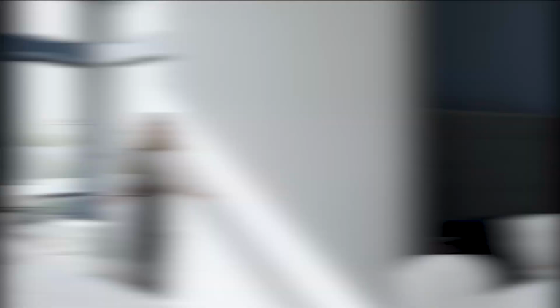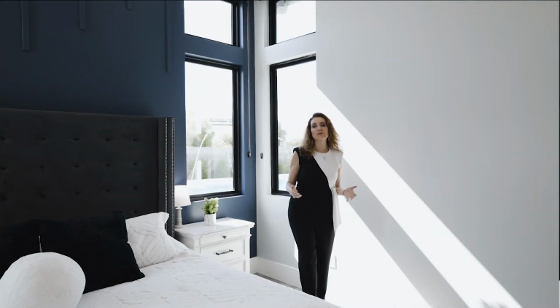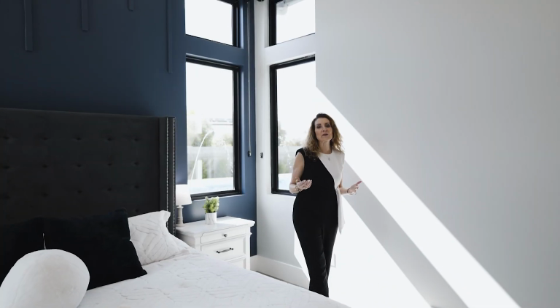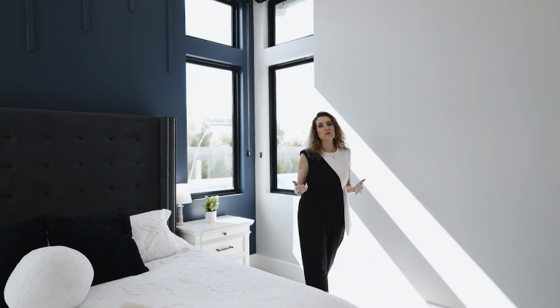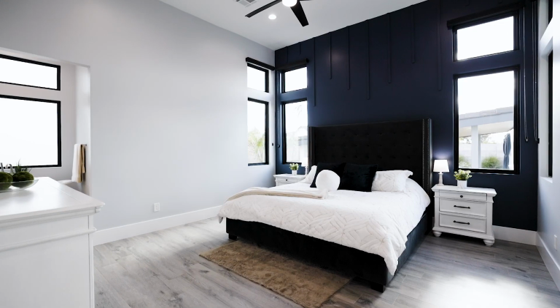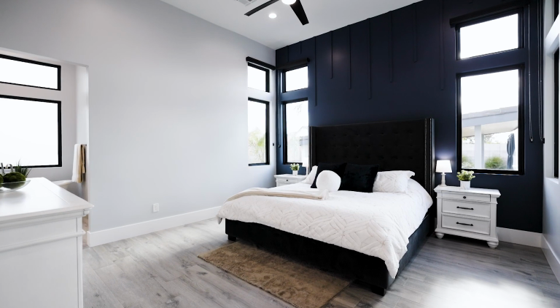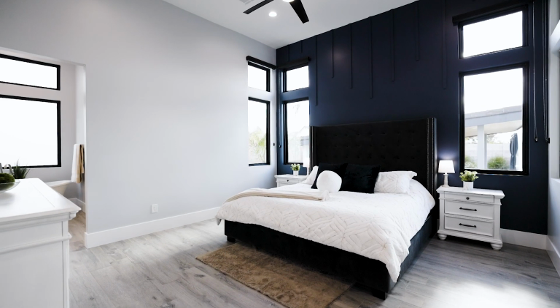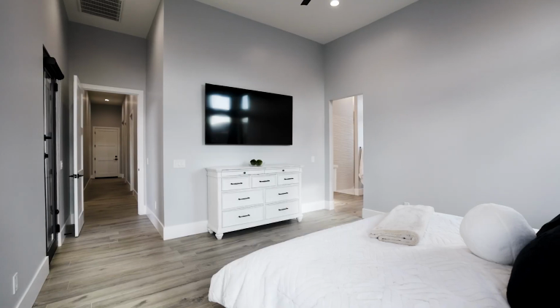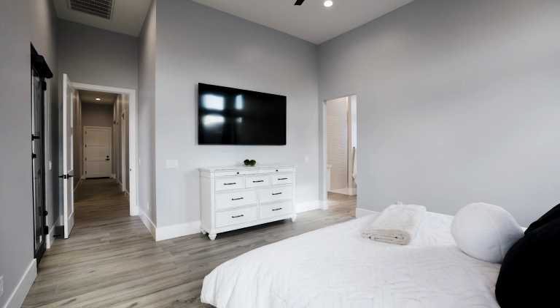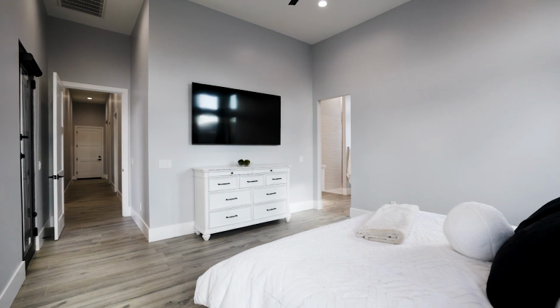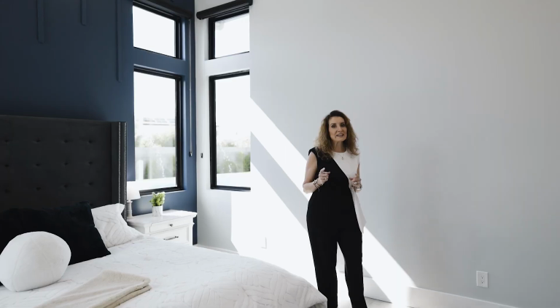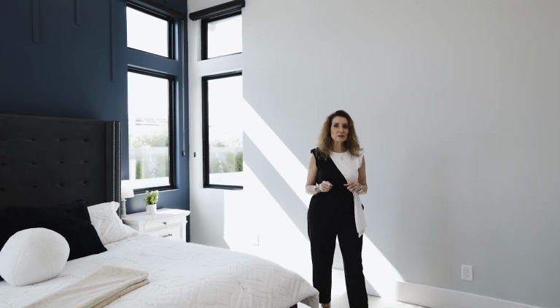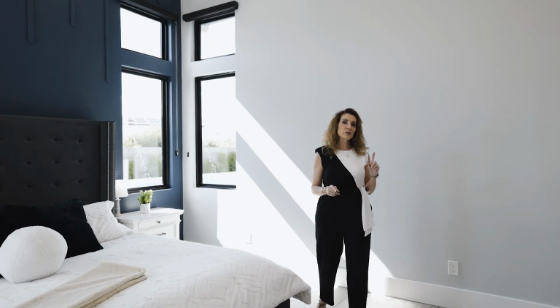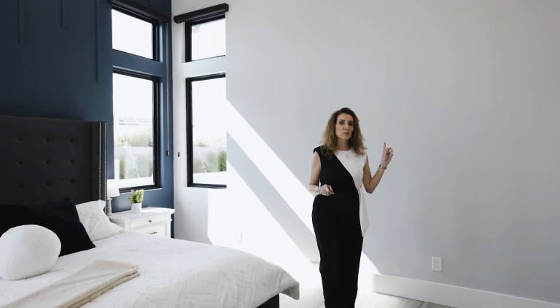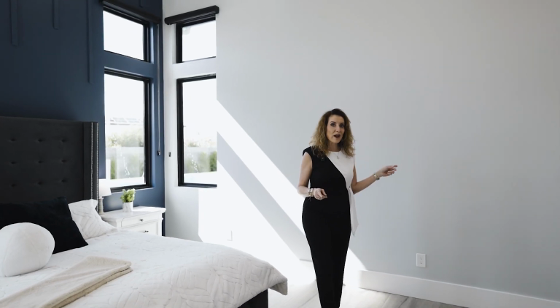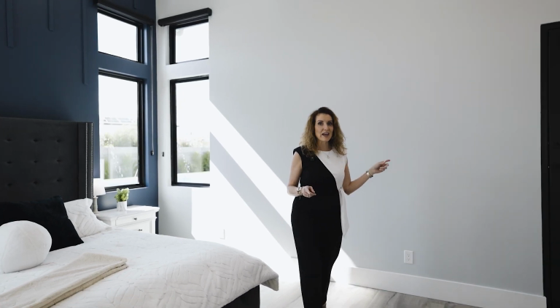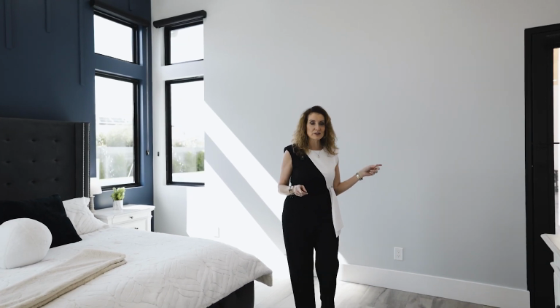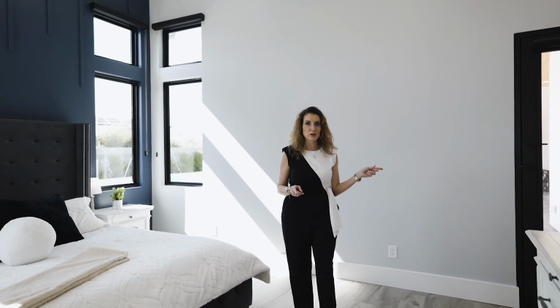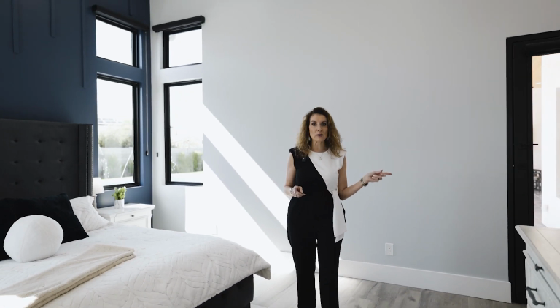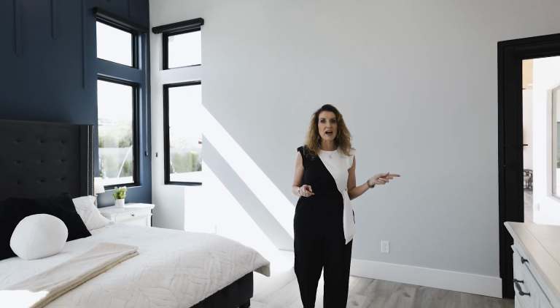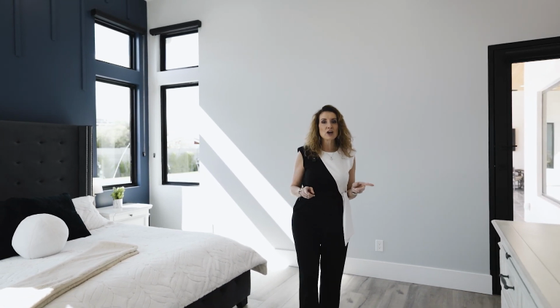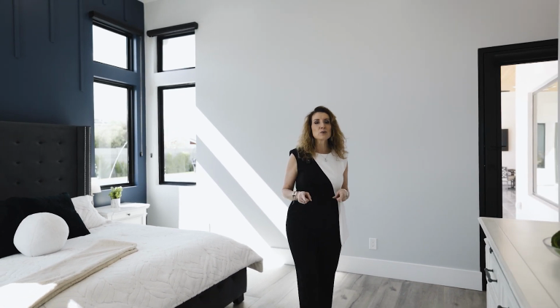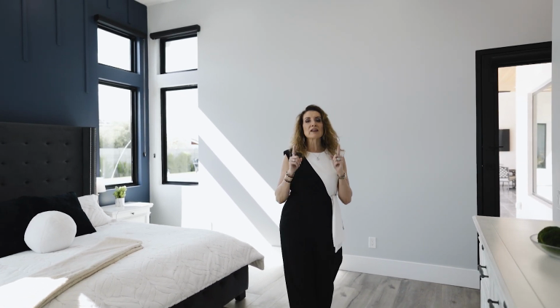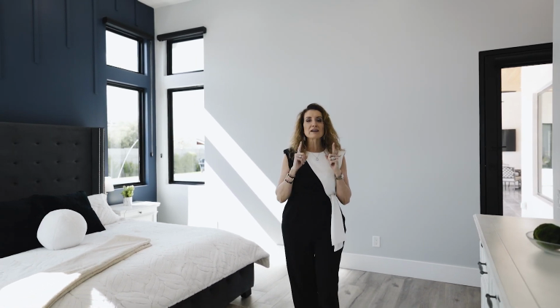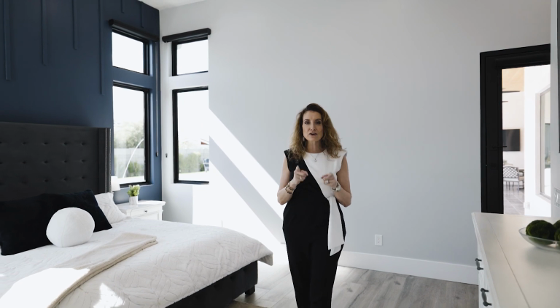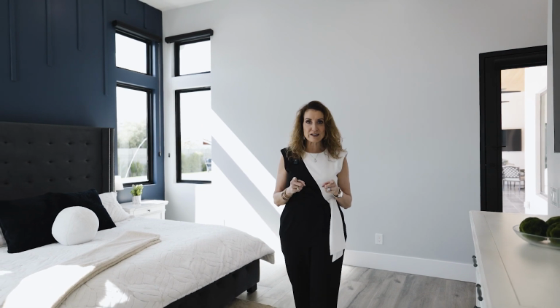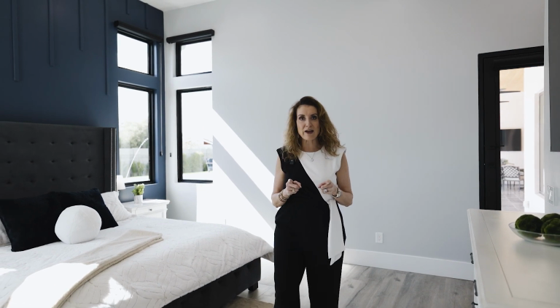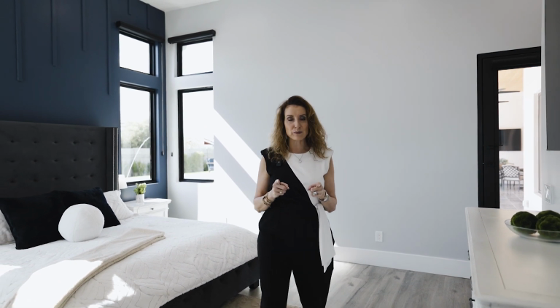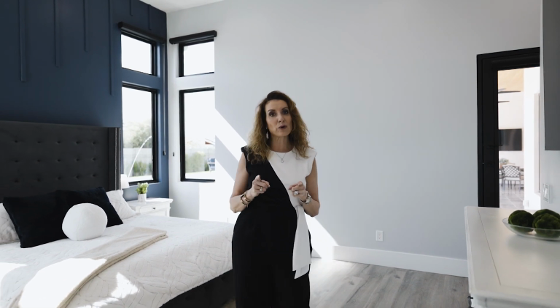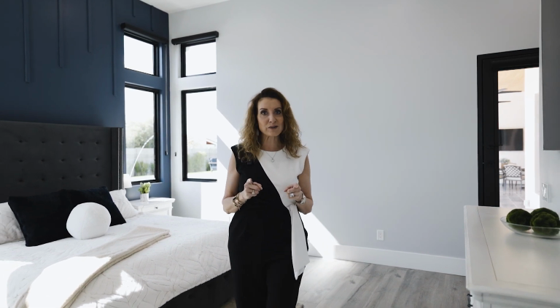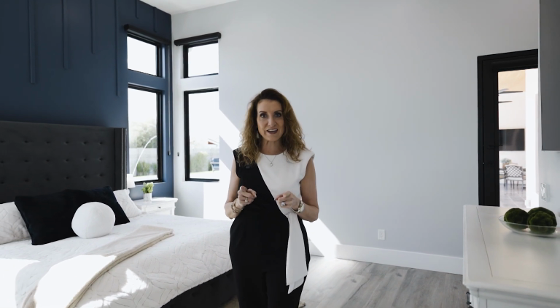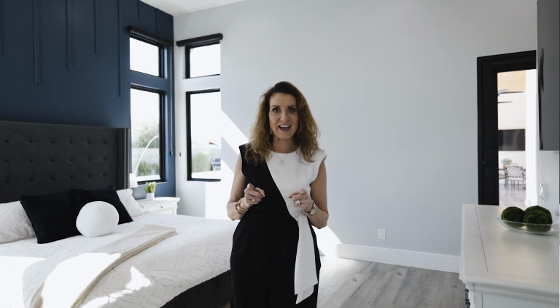Welcome to the primary suite in this beautiful luxury listing. Not only do you have a private entrance to go outside, you have a luxurious bathroom that we're about to look at now.